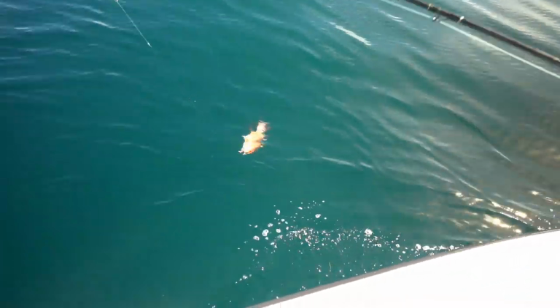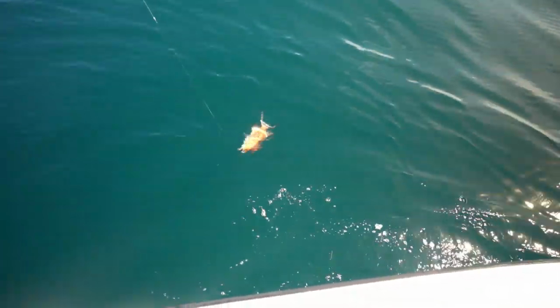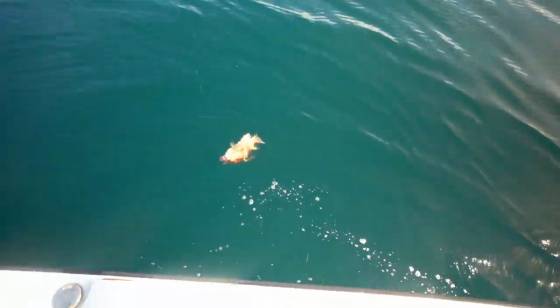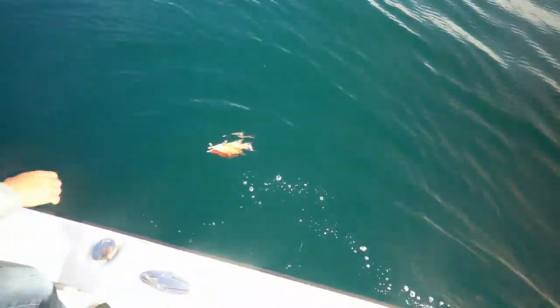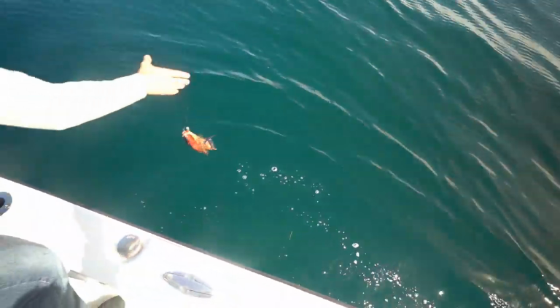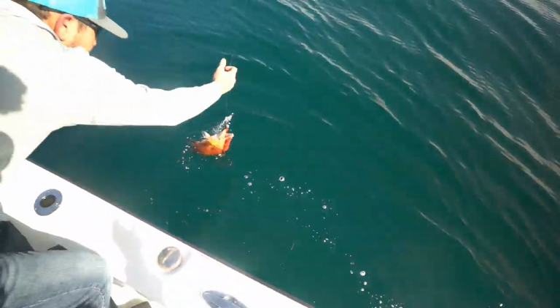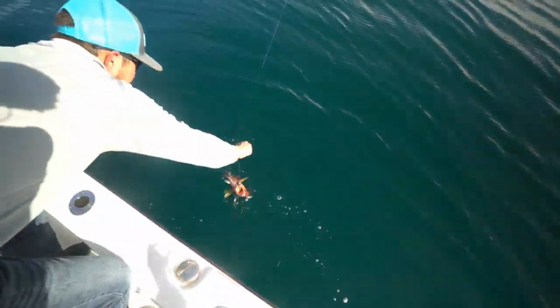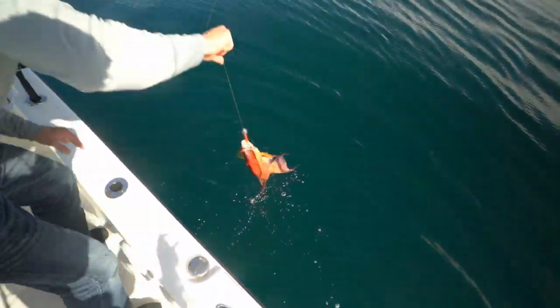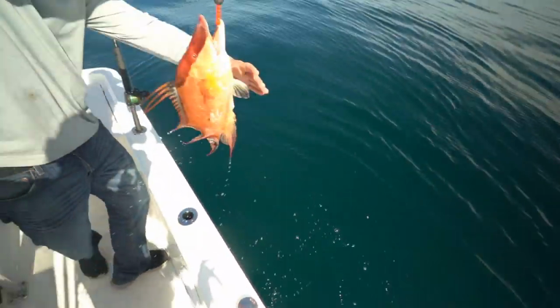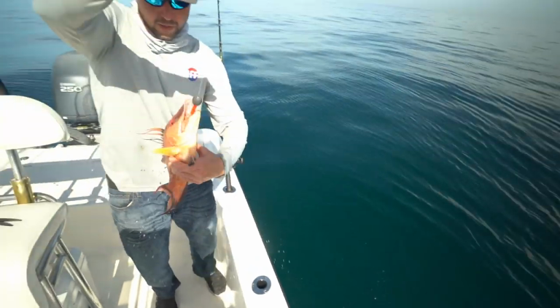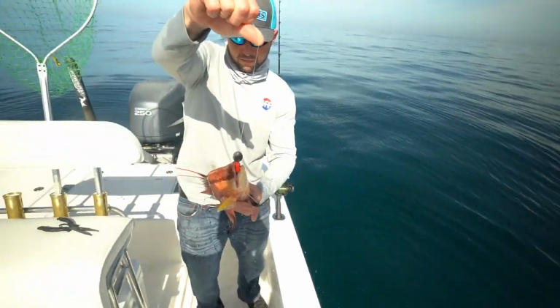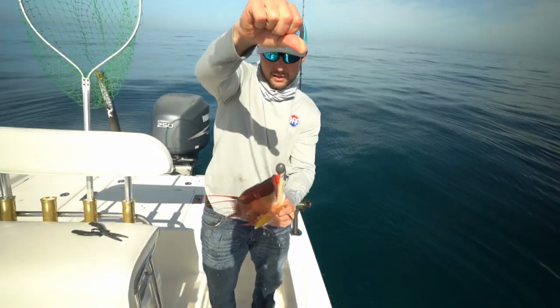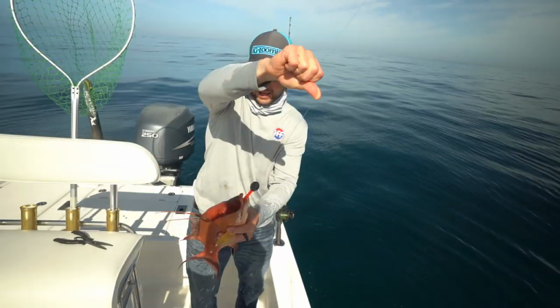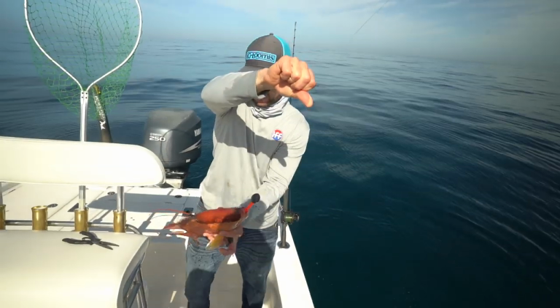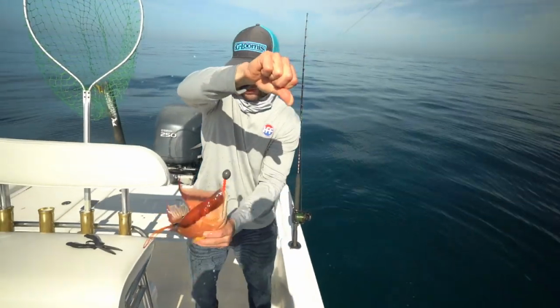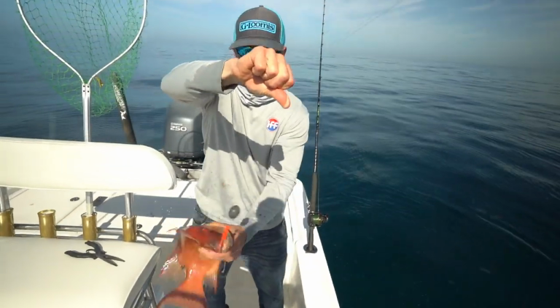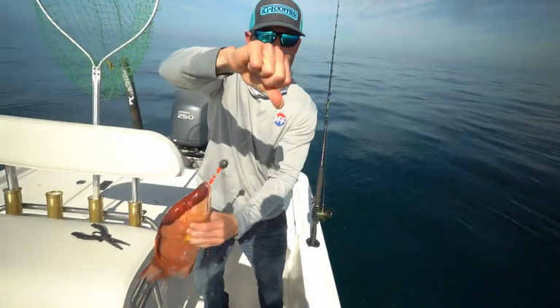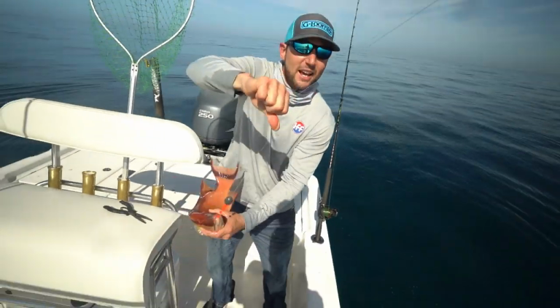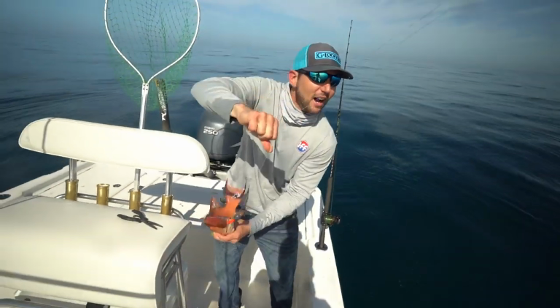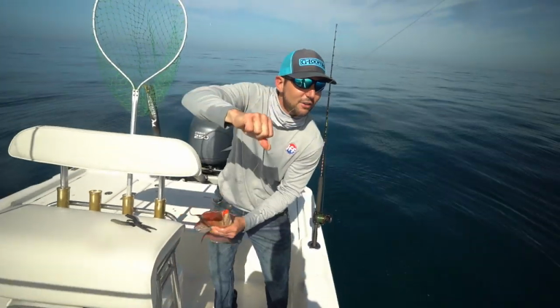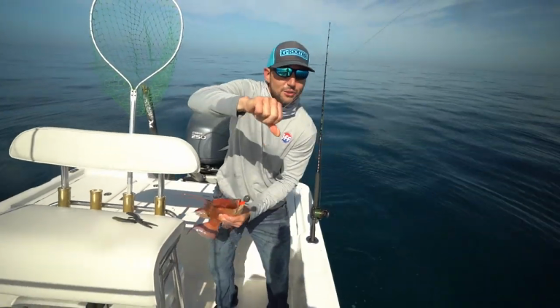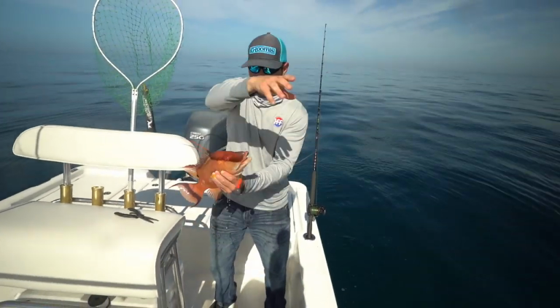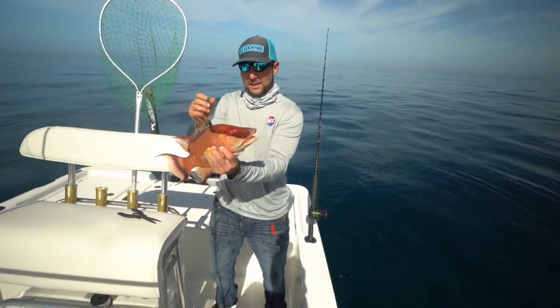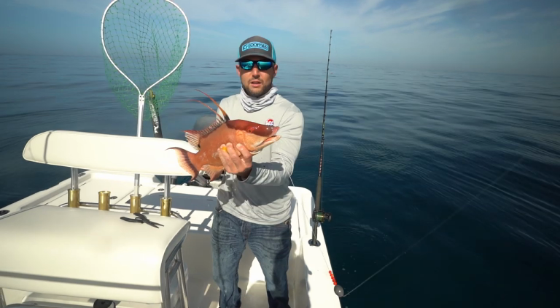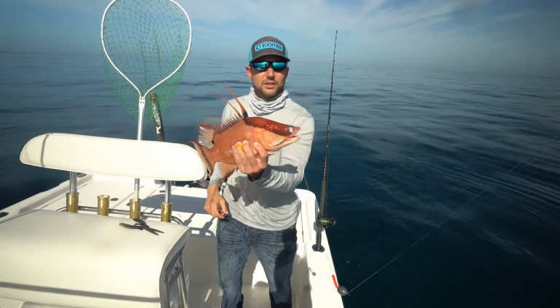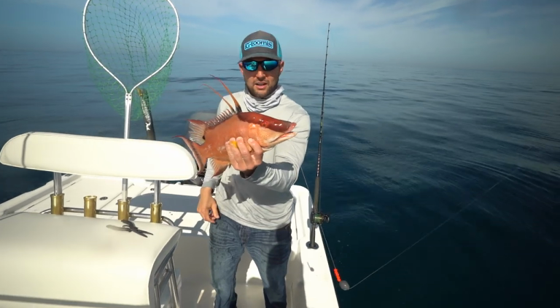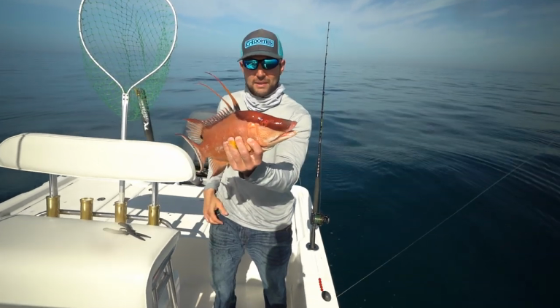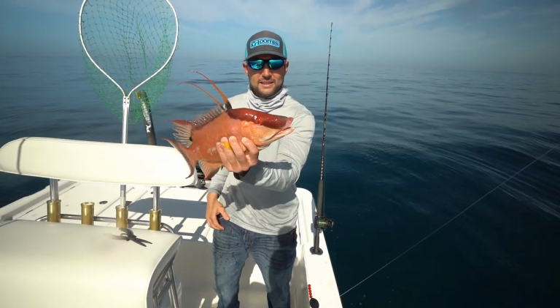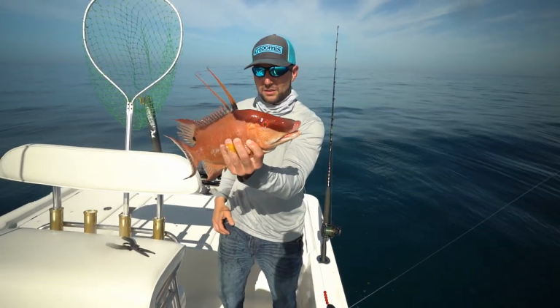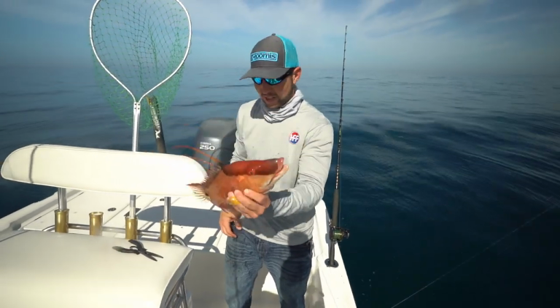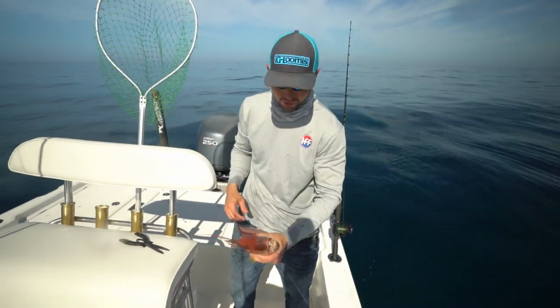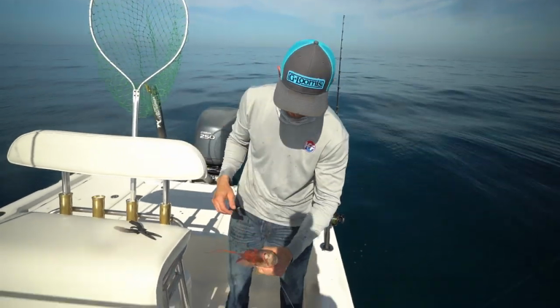Big old pig — big male, big male hogfish. That is what I'm talking about. Just every other drop, just killing them. Man, that's a nice fish. That's going home for sure.